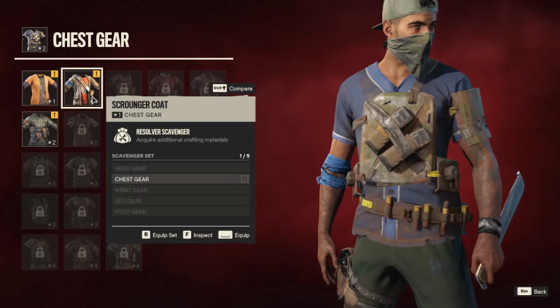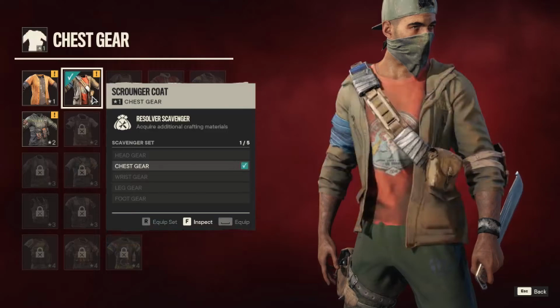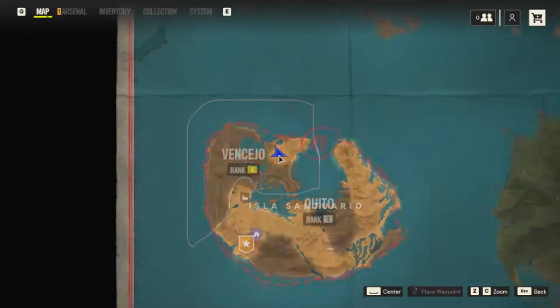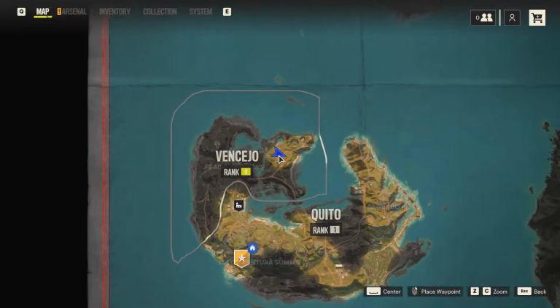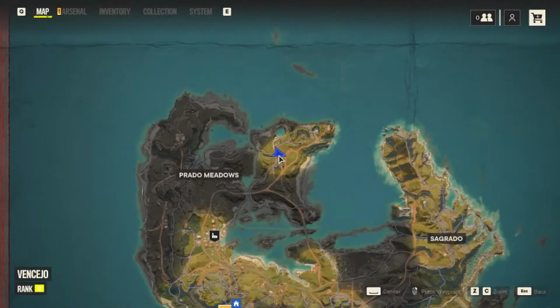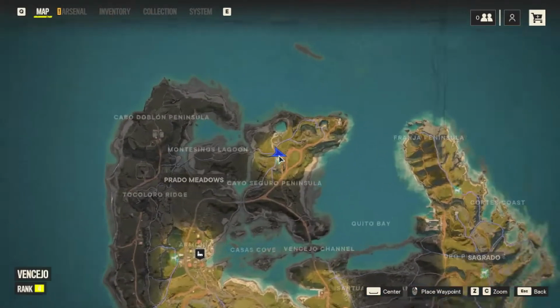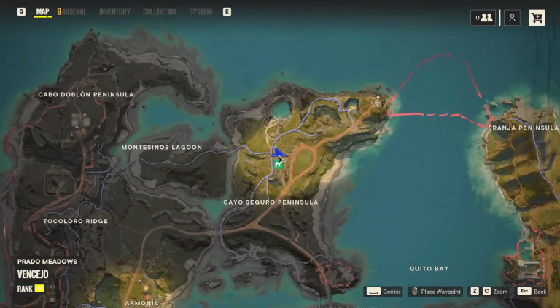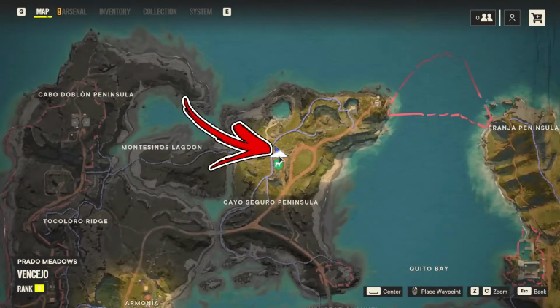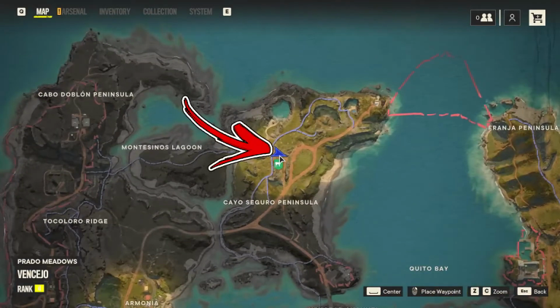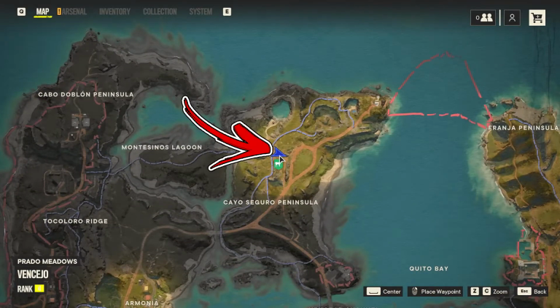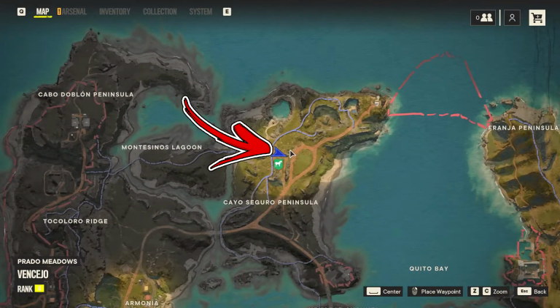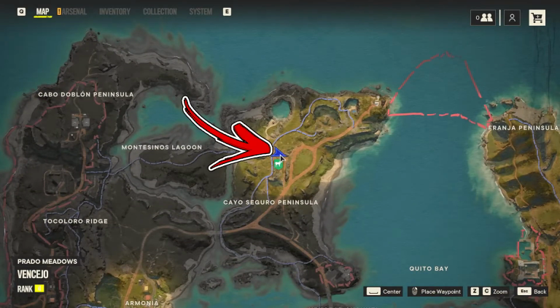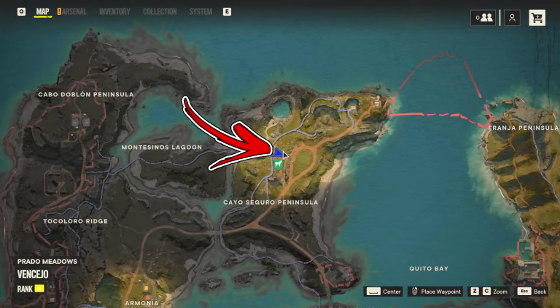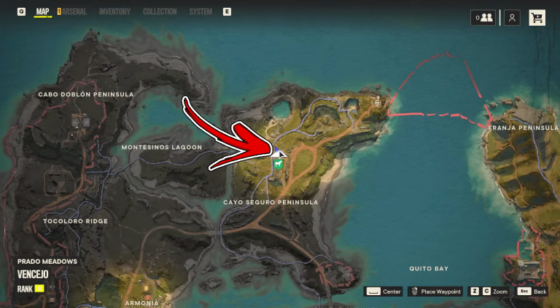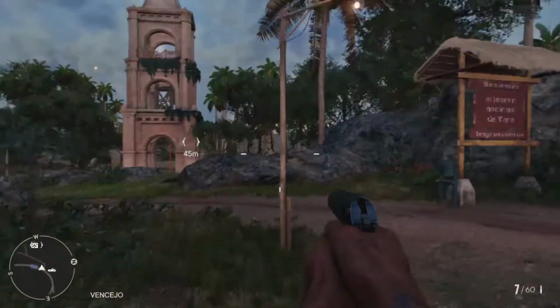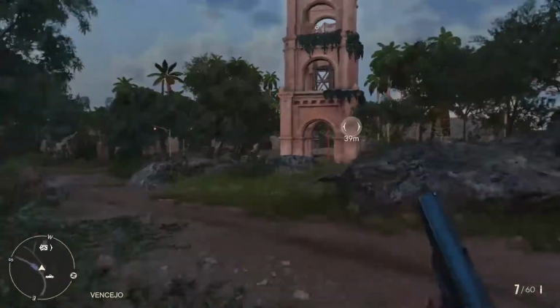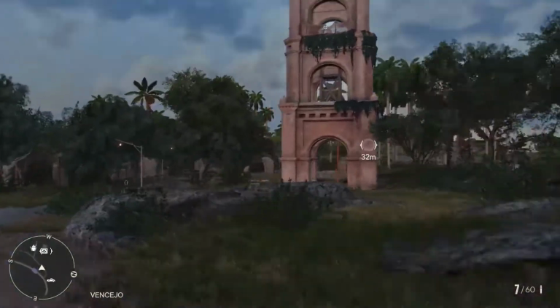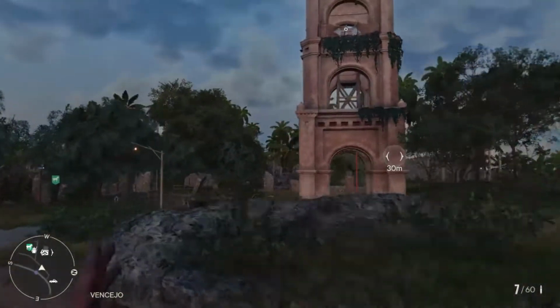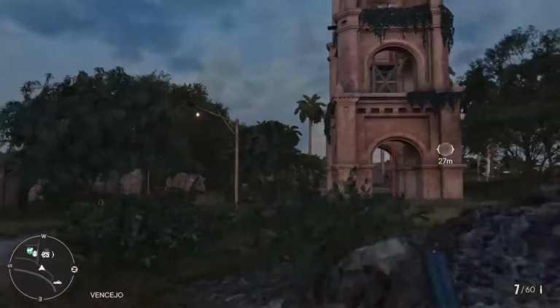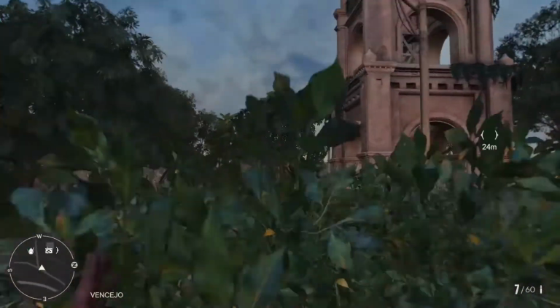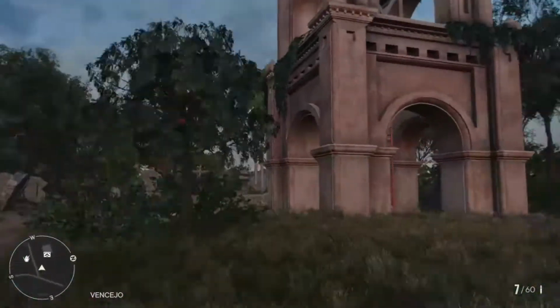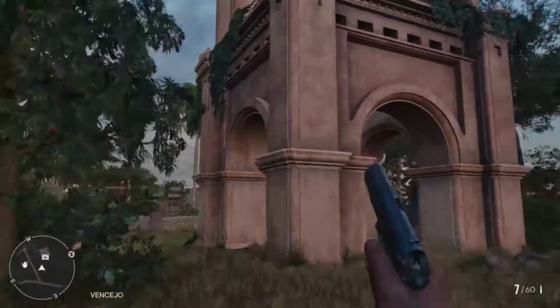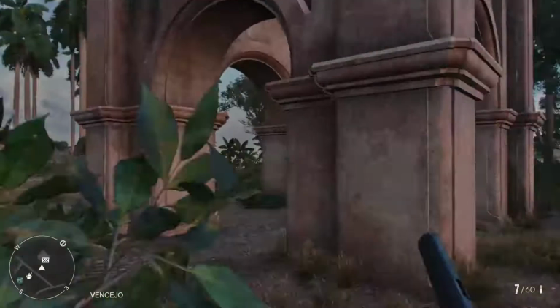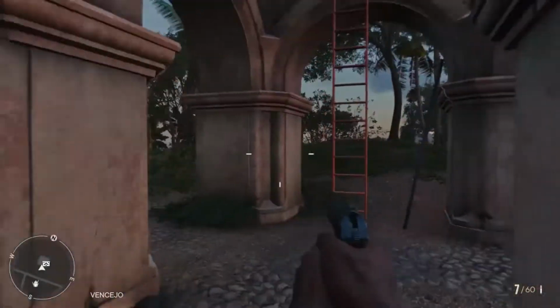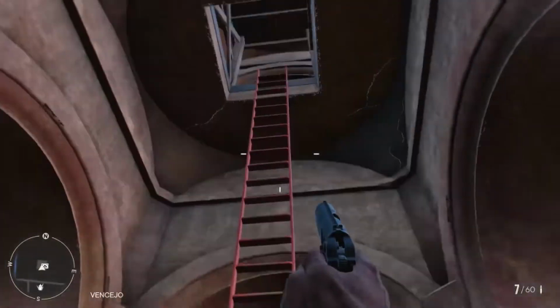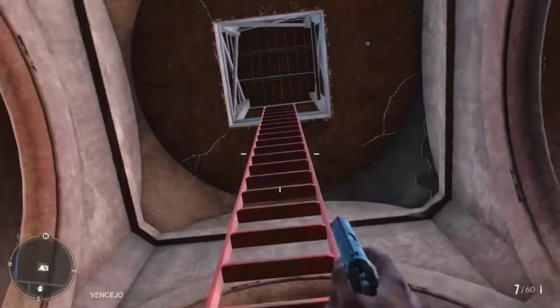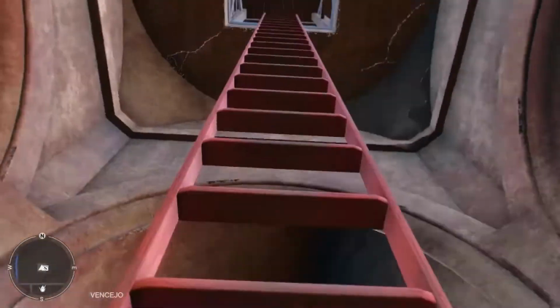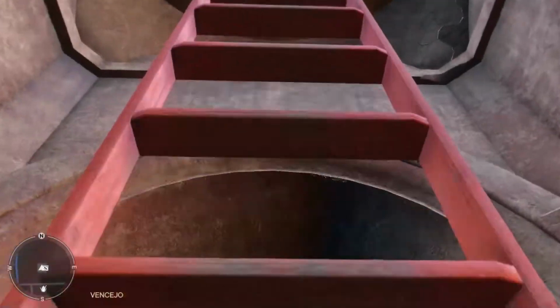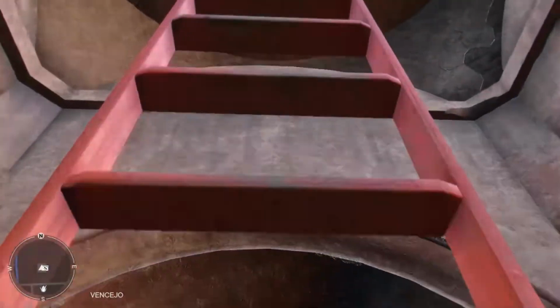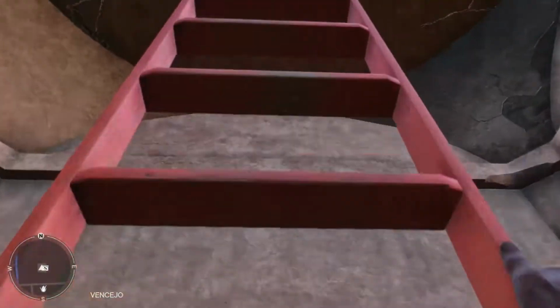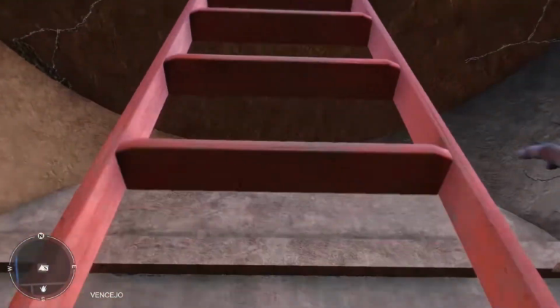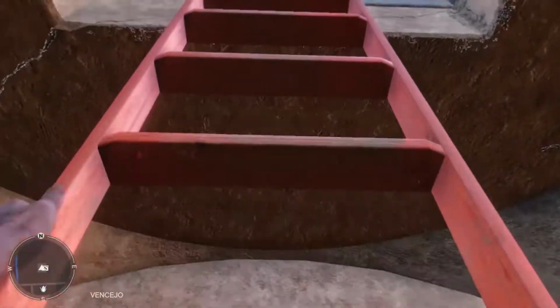To find the first Libertad Crate, open the map and reach the indicated position in the Manchero region. As soon as you are there, you will see the storm — go ahead to it. And of course, using the ladder, climb up on the top of it.